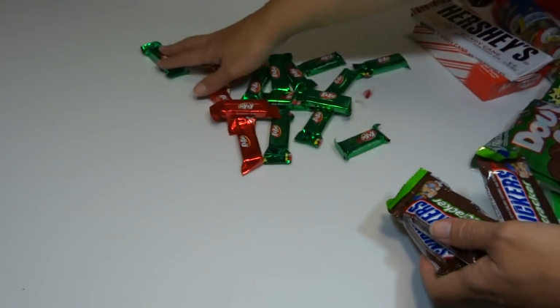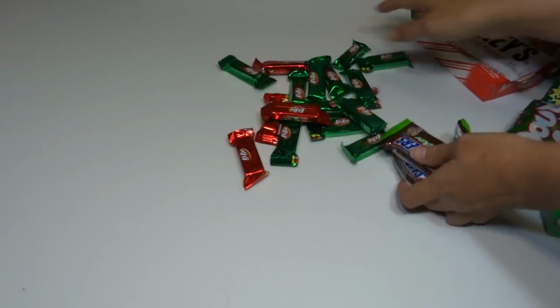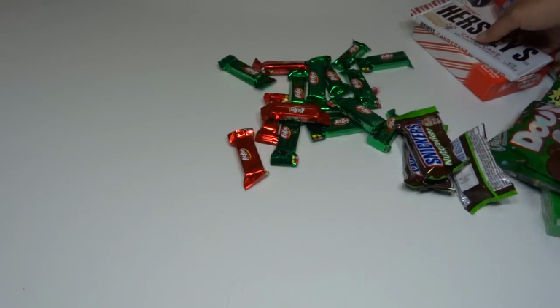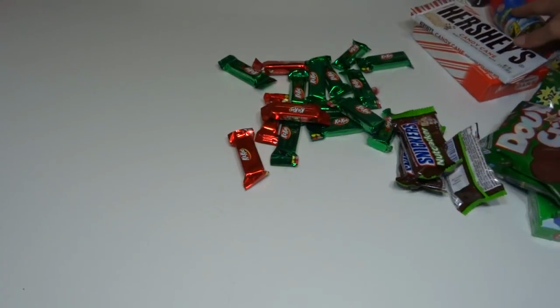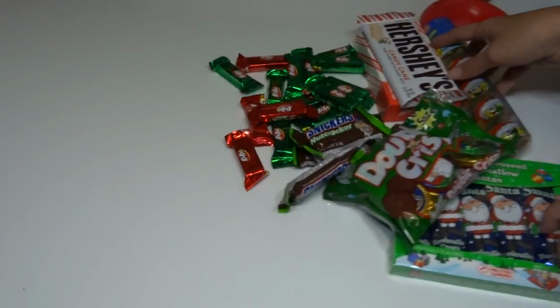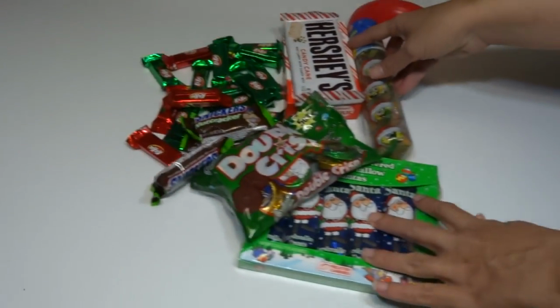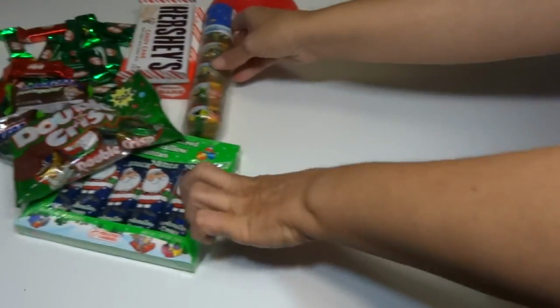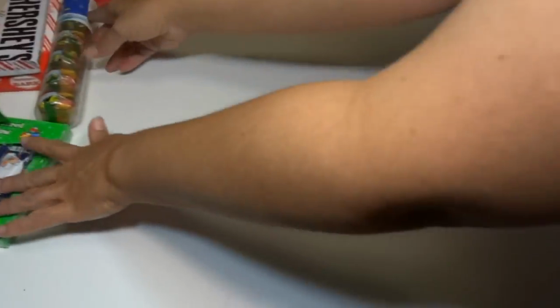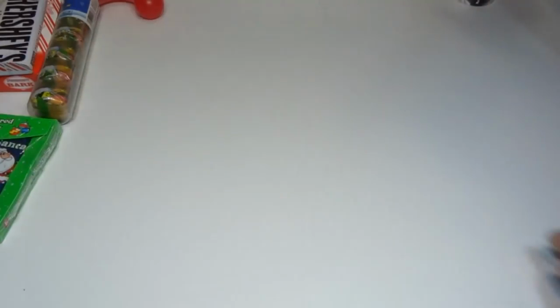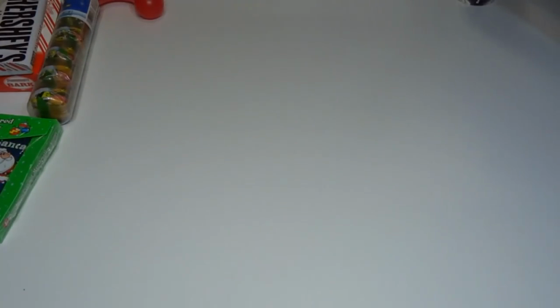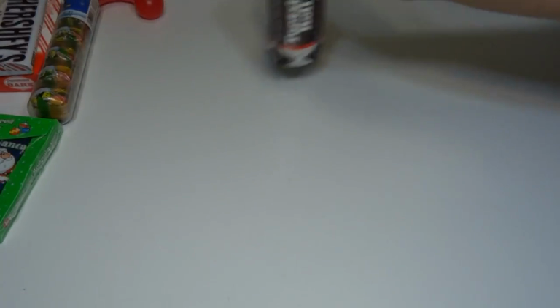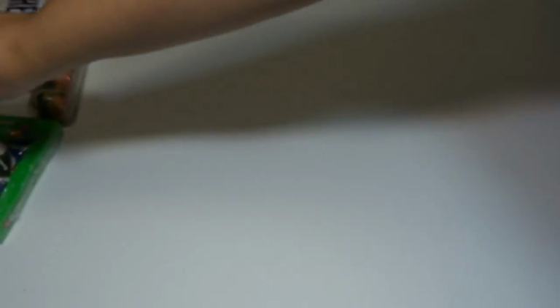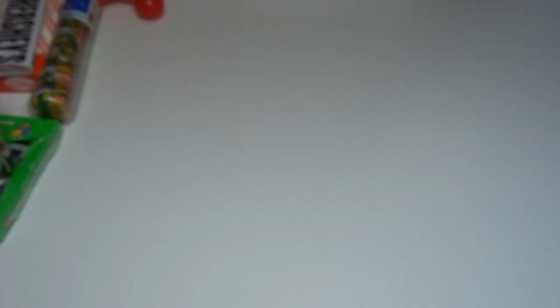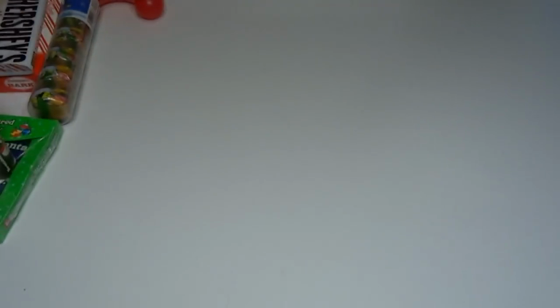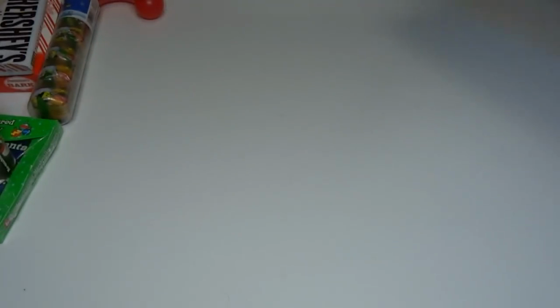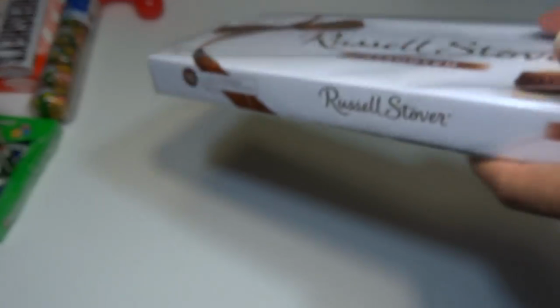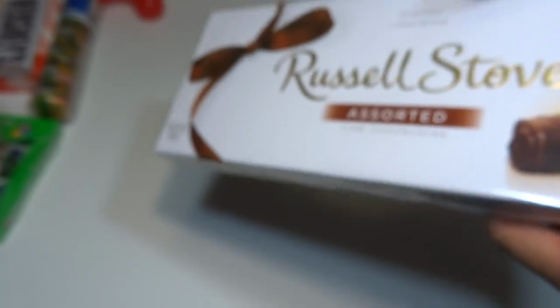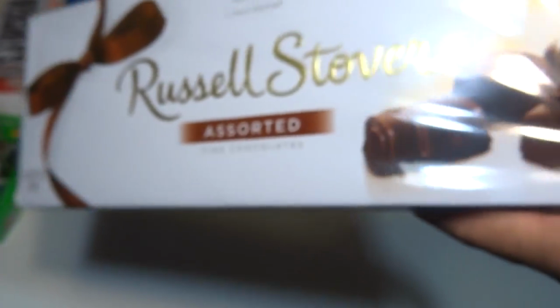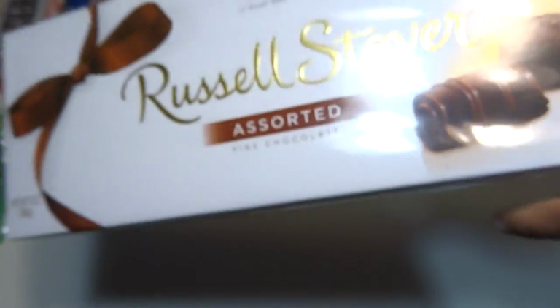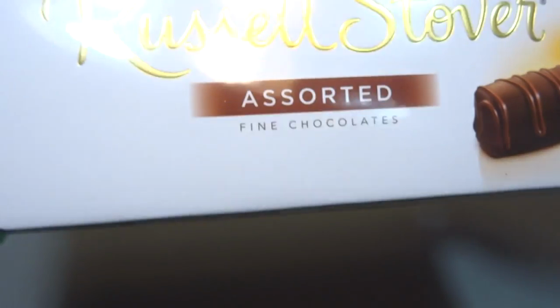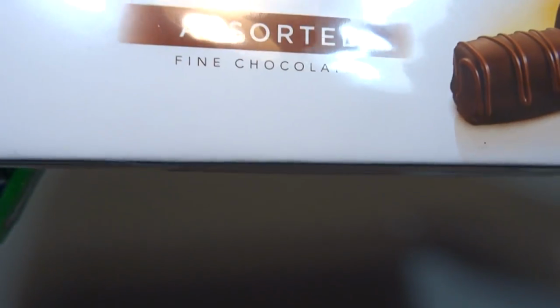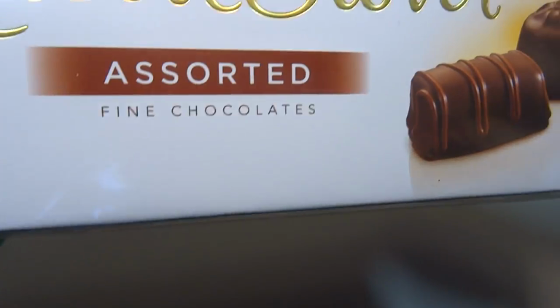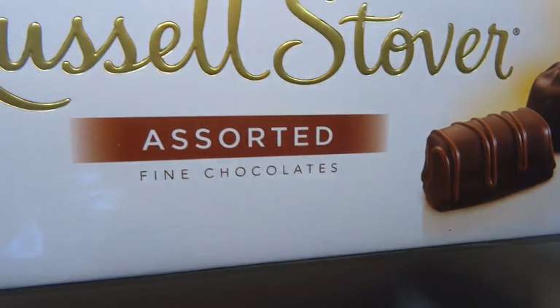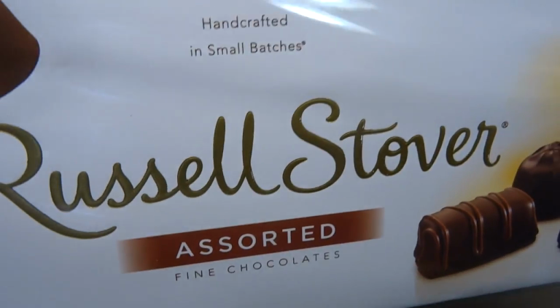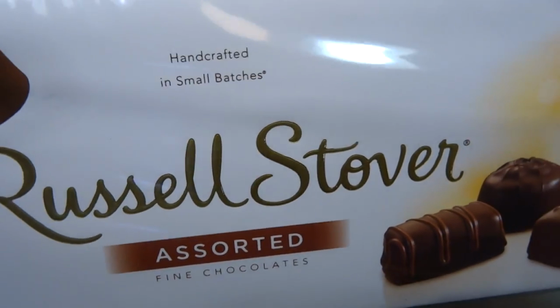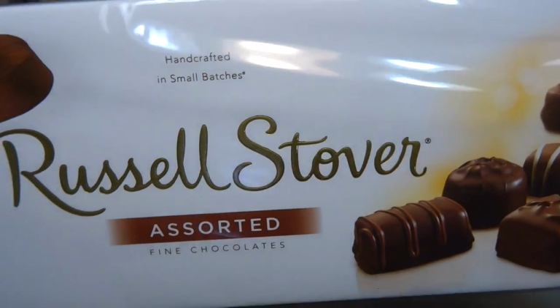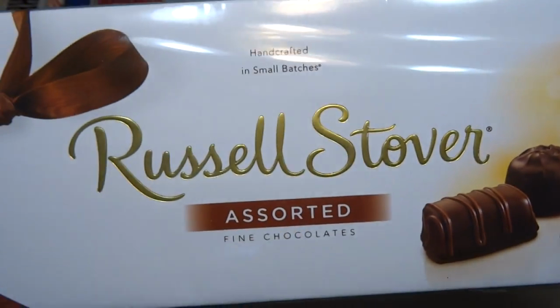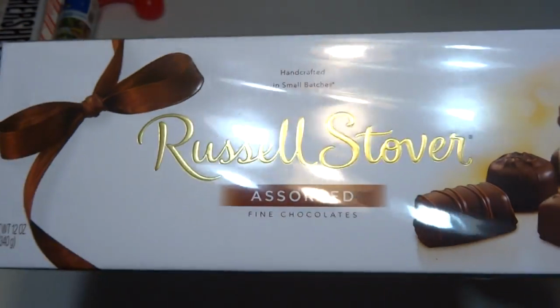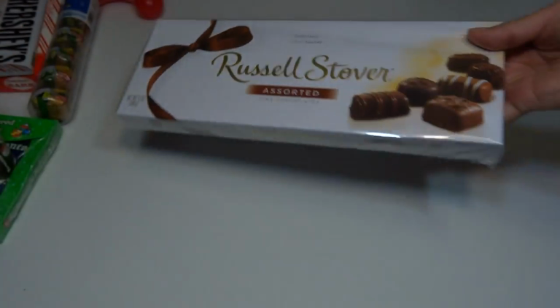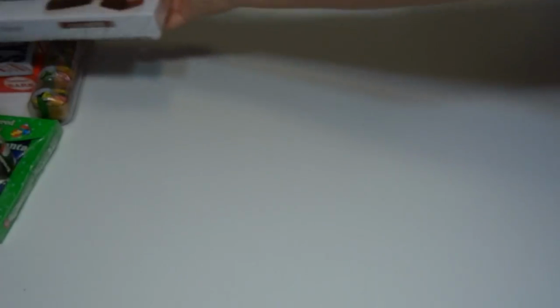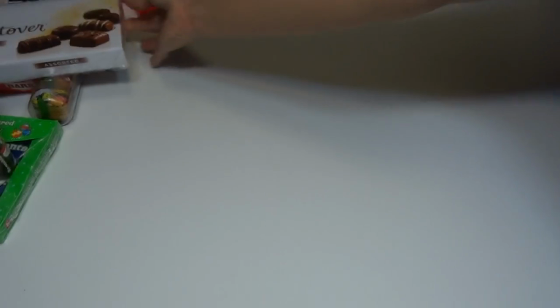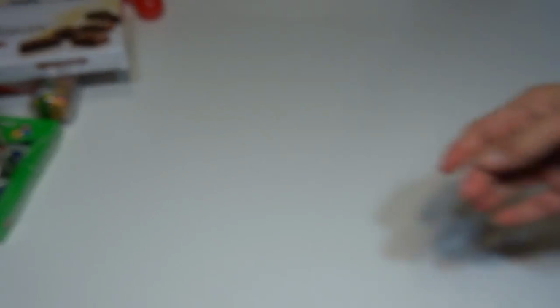Alright, let's get to the non-candy stuff. Actually, I have one more candy thing — I got this. It's assorted fine chocolate from Russell Stover's. Those are really good. Alright, no more candy.